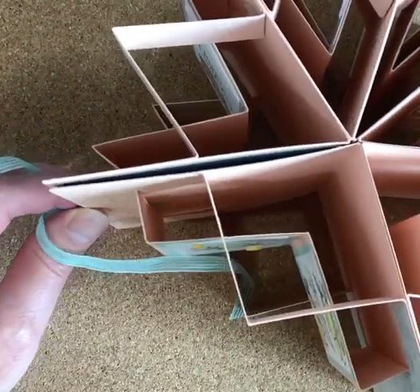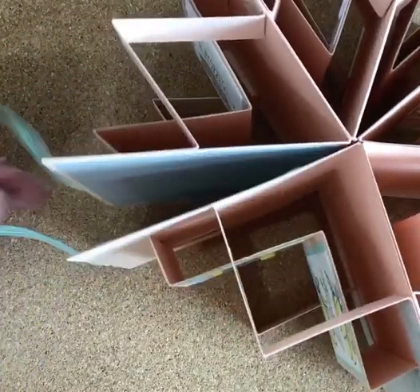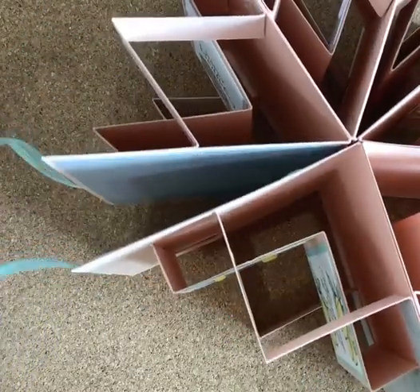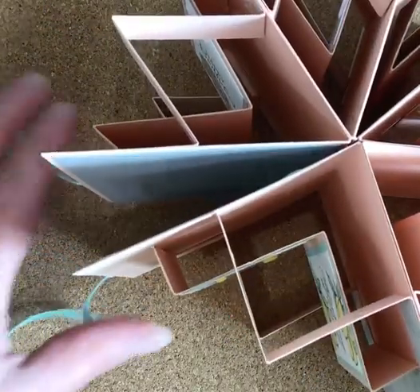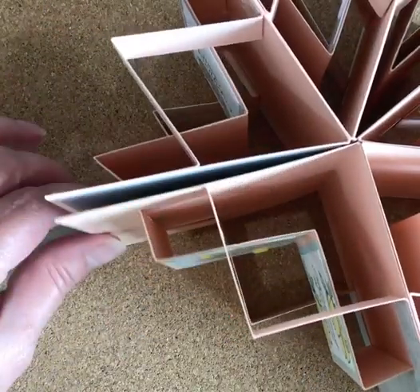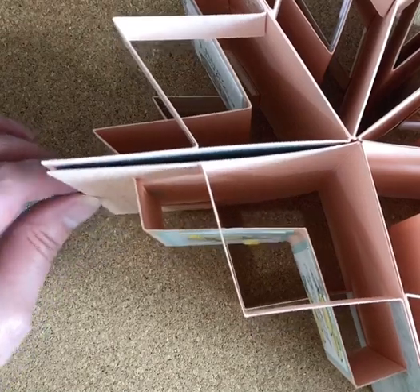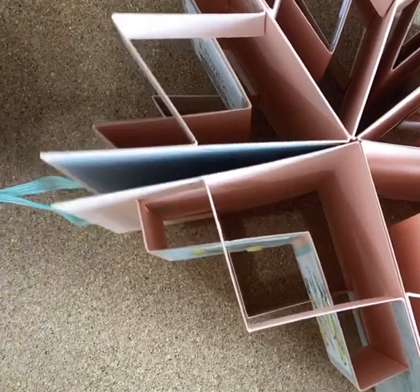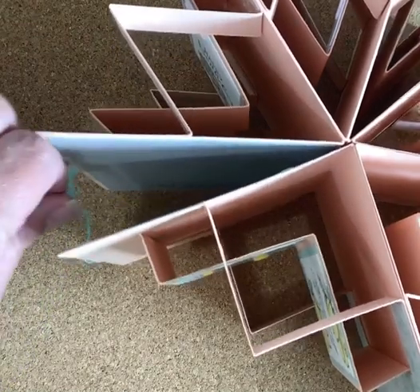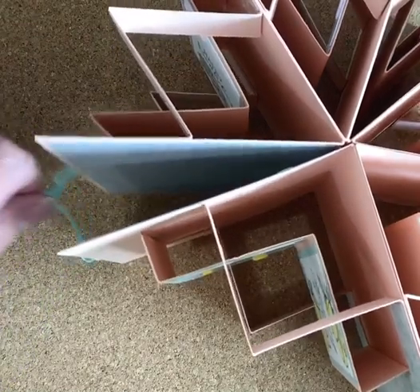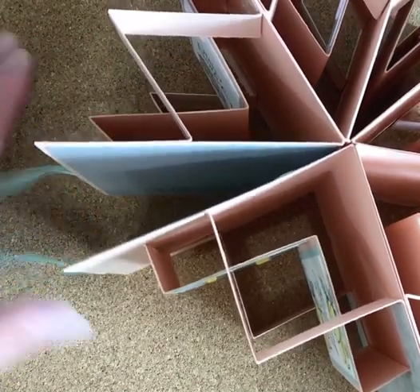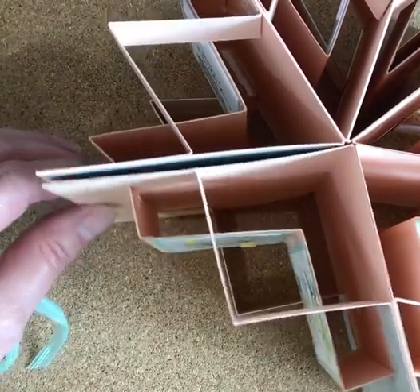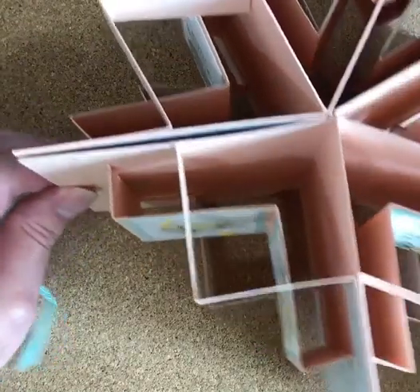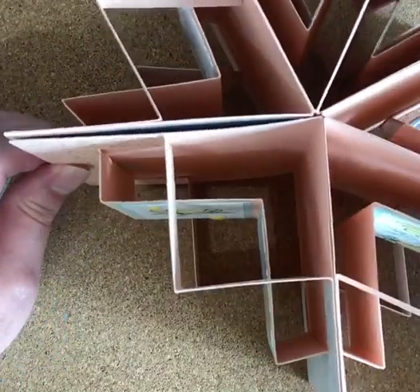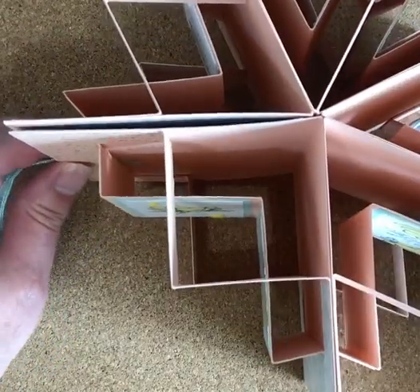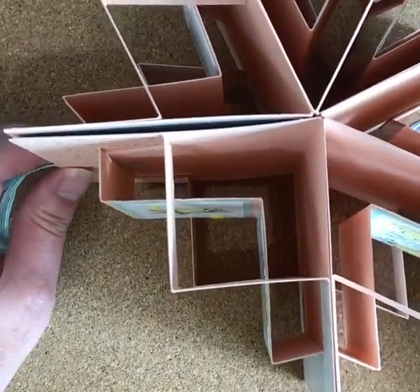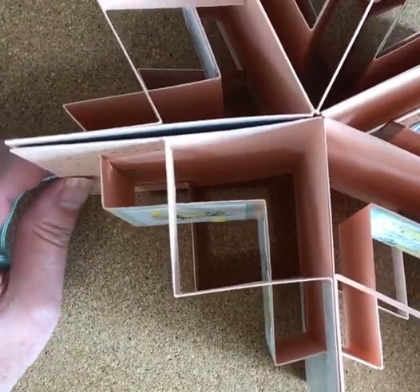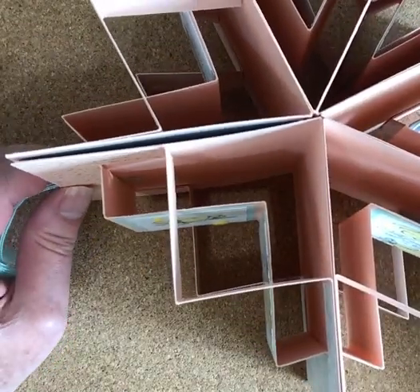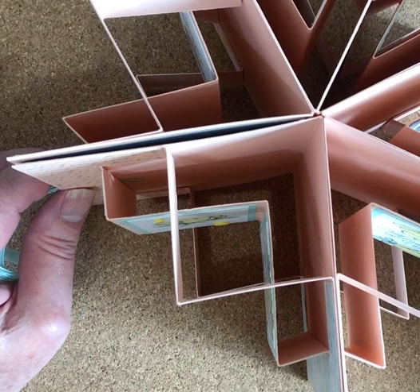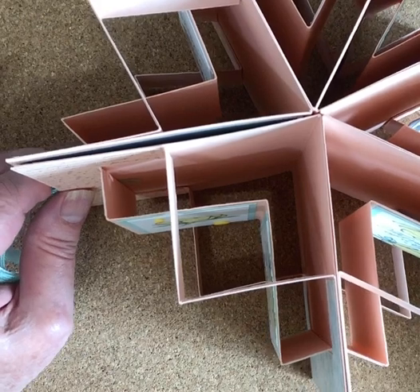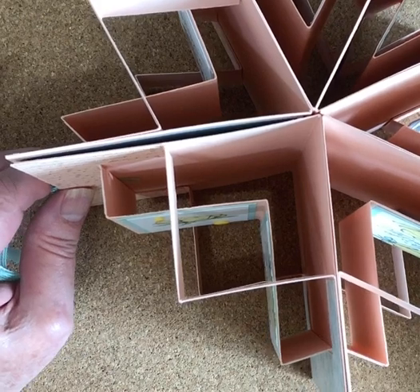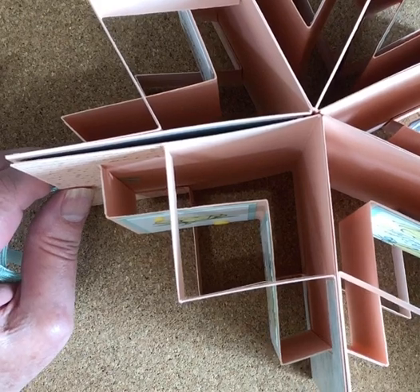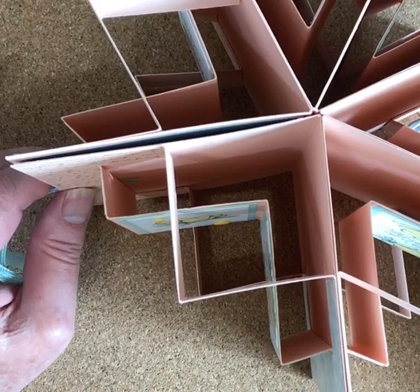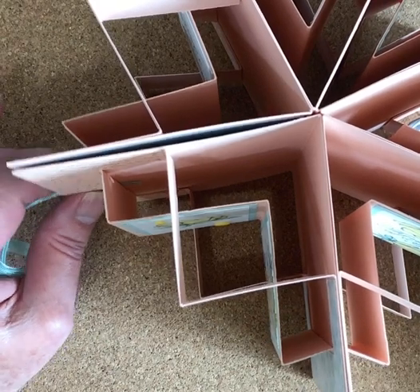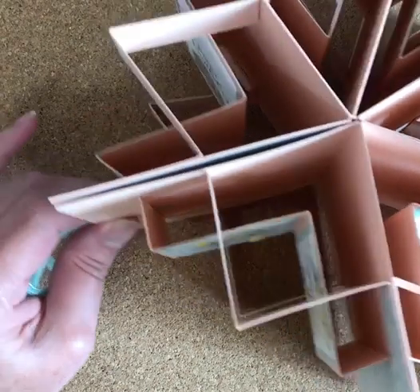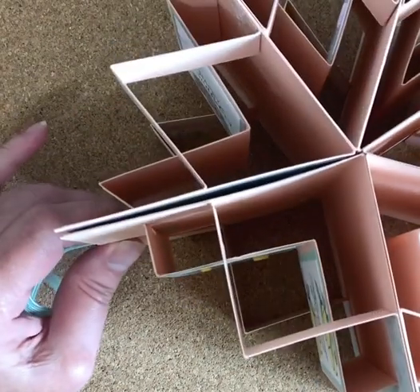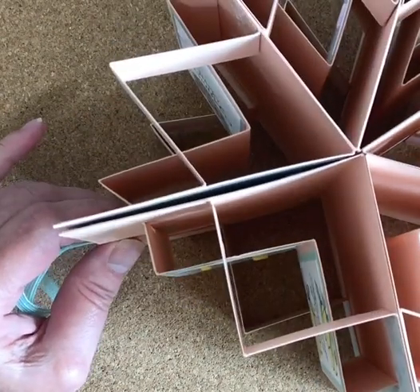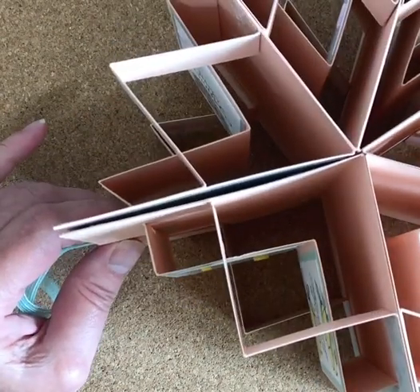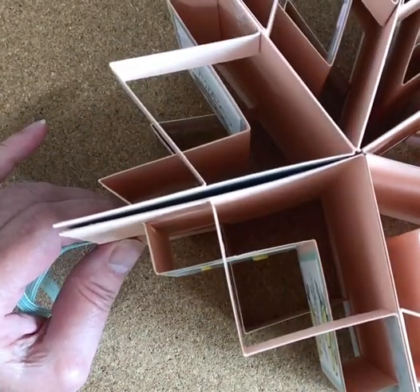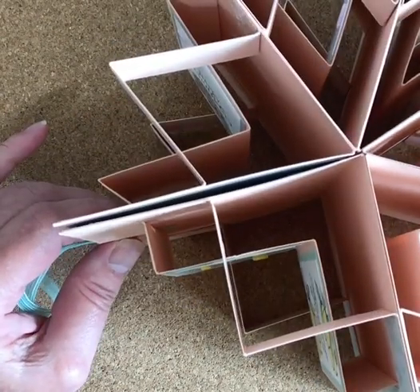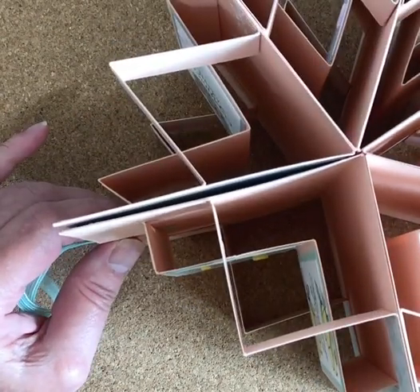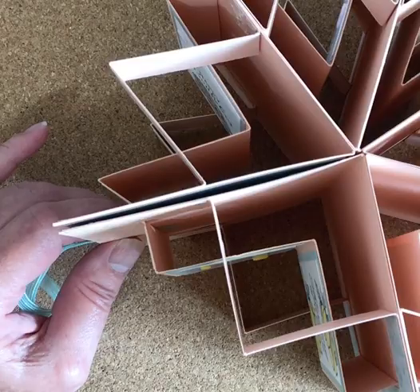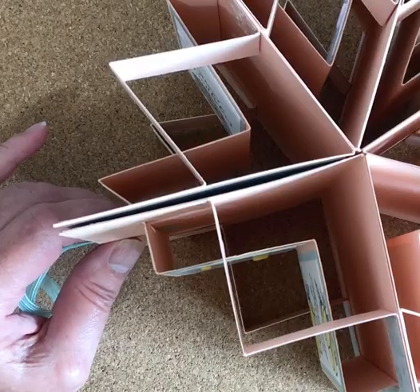And then you turn it back on itself and tie the bow over here, and then you can use it as a three-dimensional card to put out on display. Isn't that gorgeous? Just looking down through there, it's fantastic.